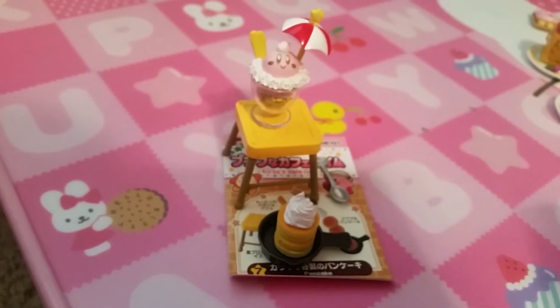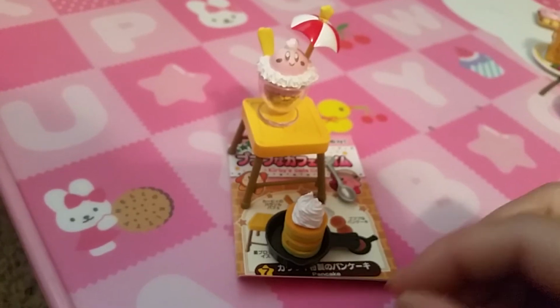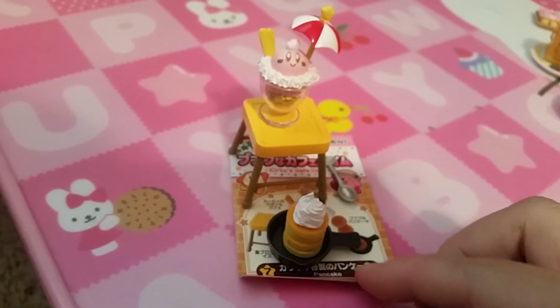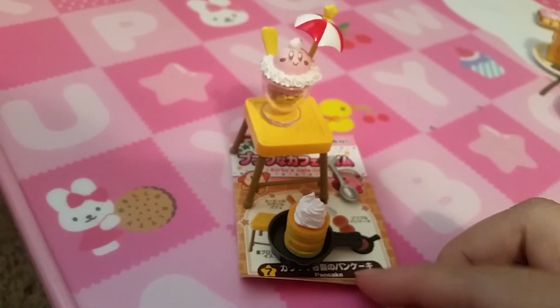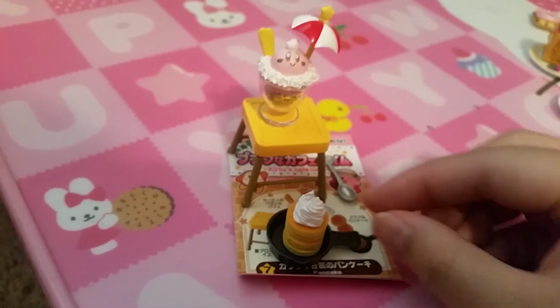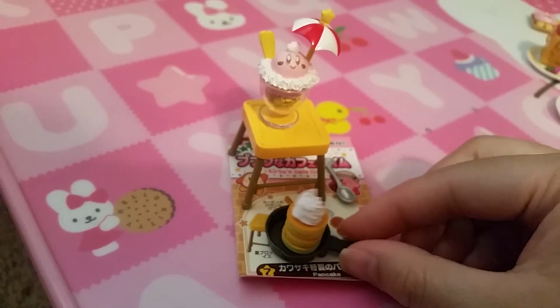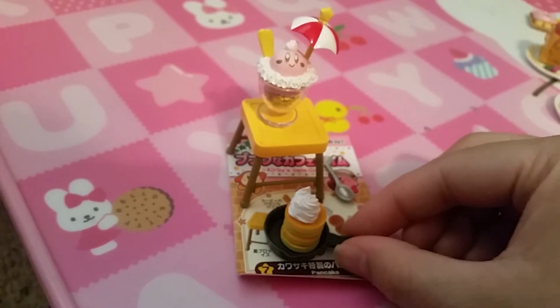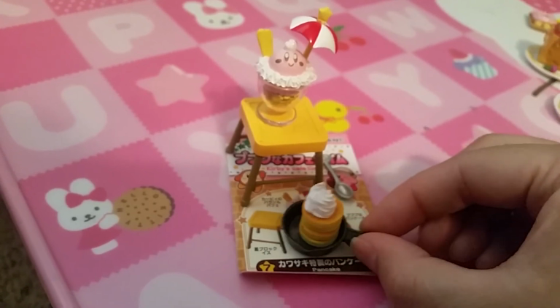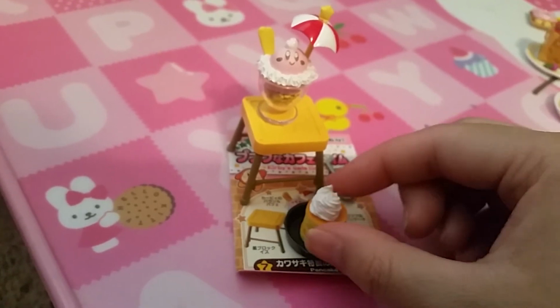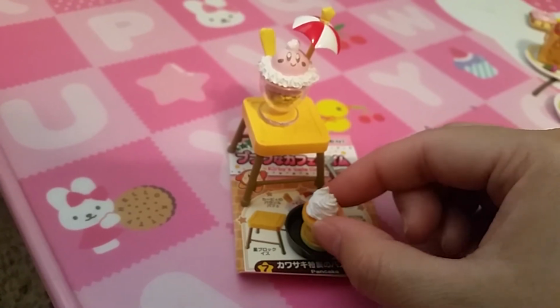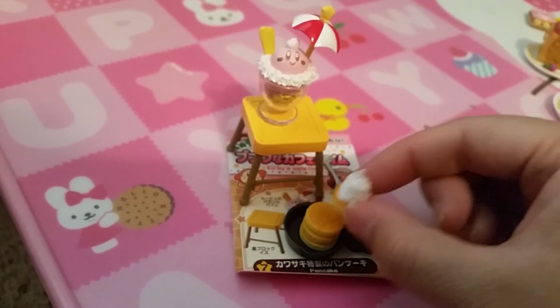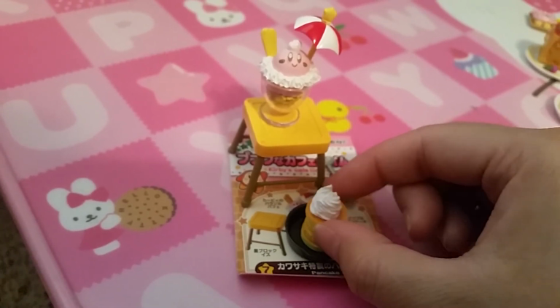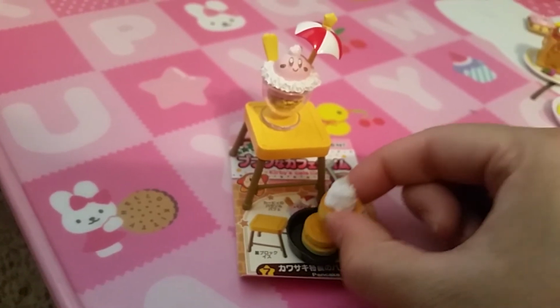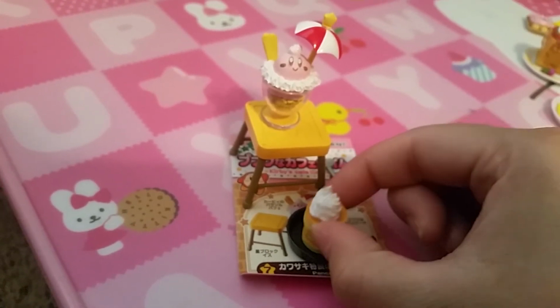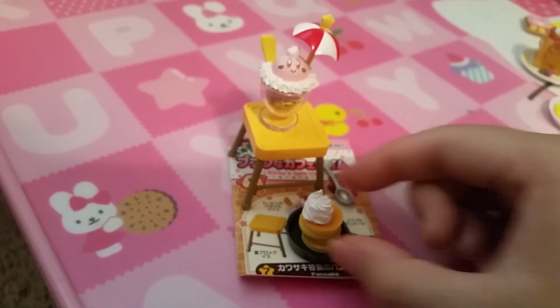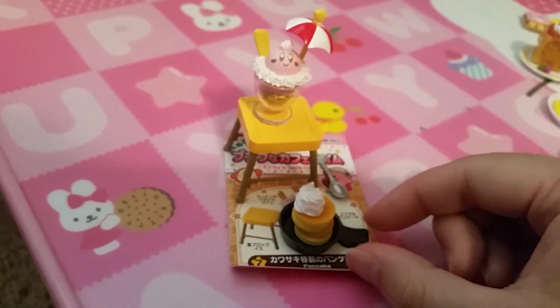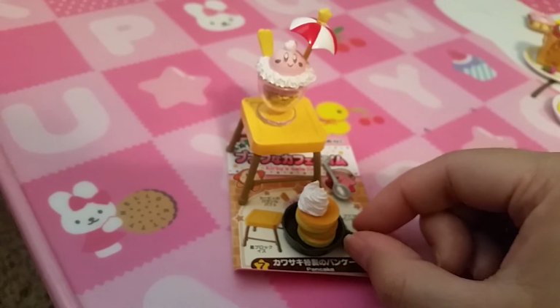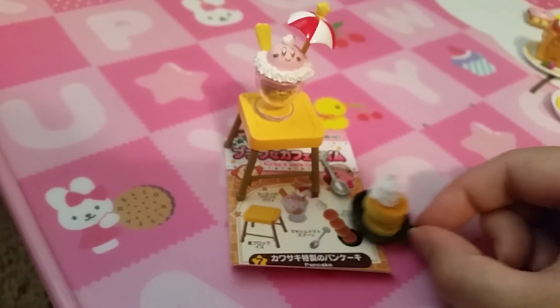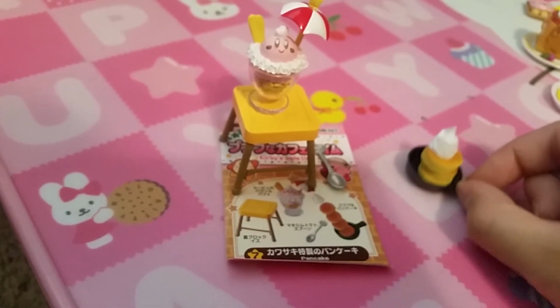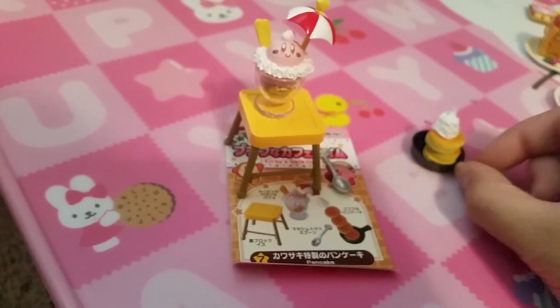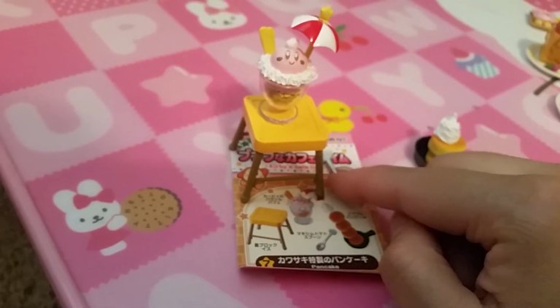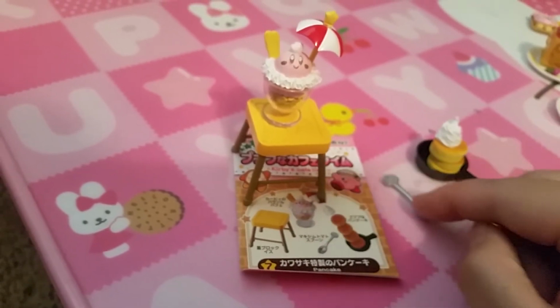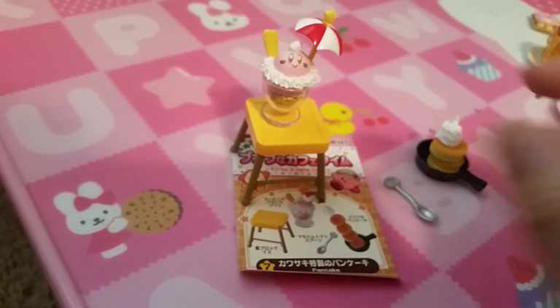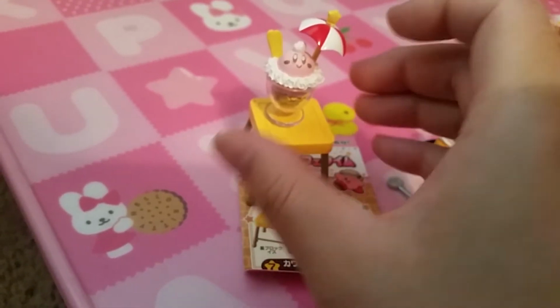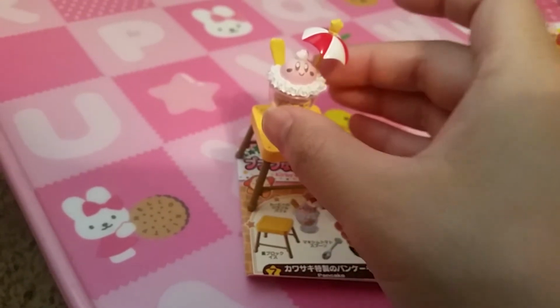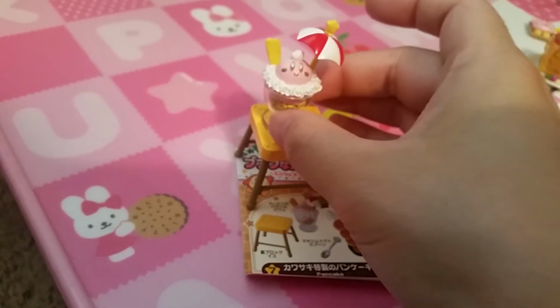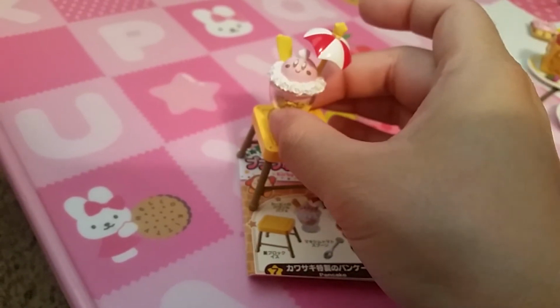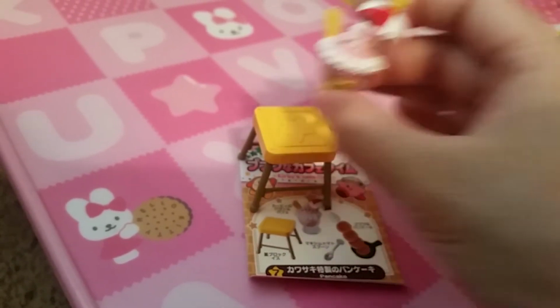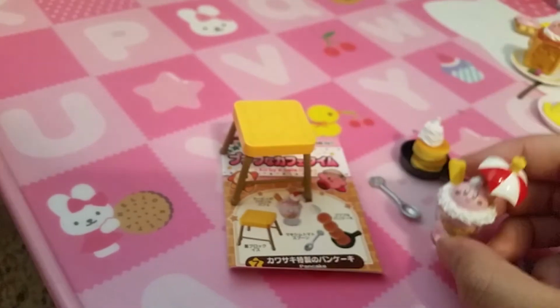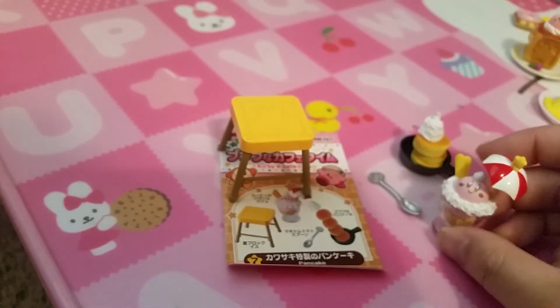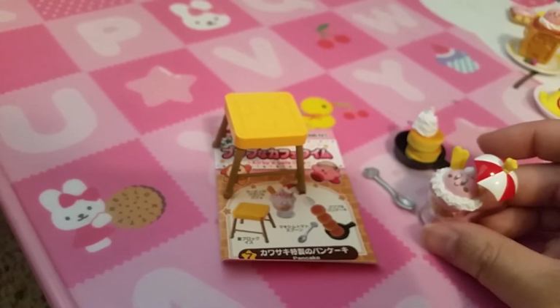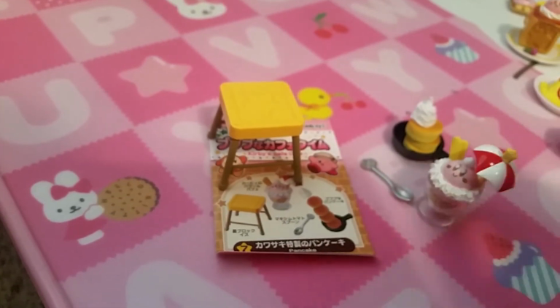Set seven is Pancake. So here's a pan with soufflé pancakes, a spoon, a little Kirby parfait, and a stool.